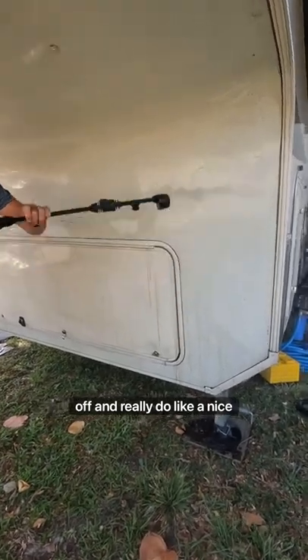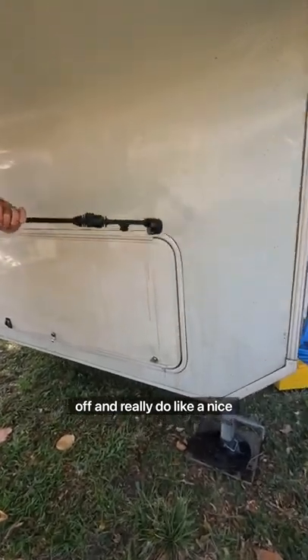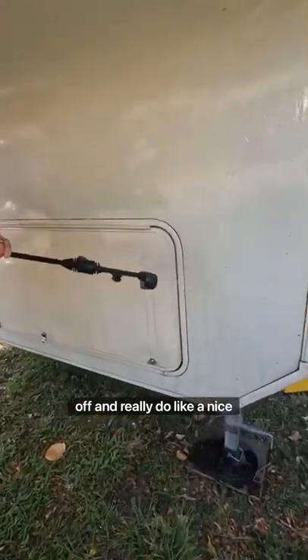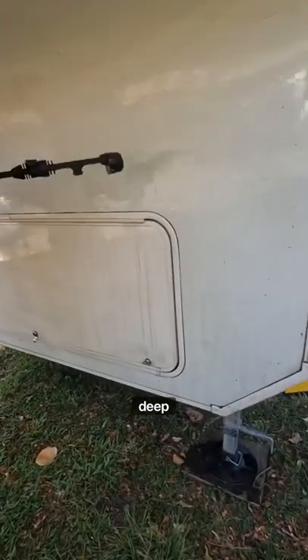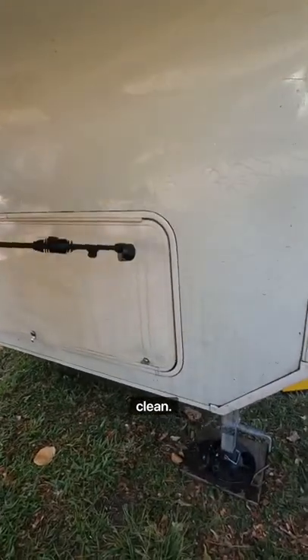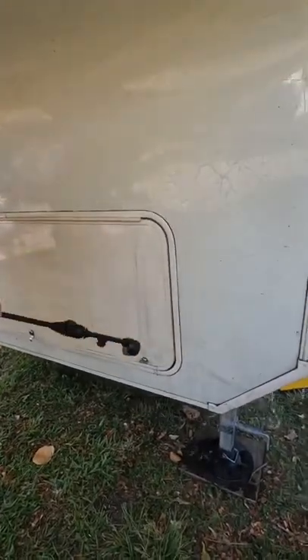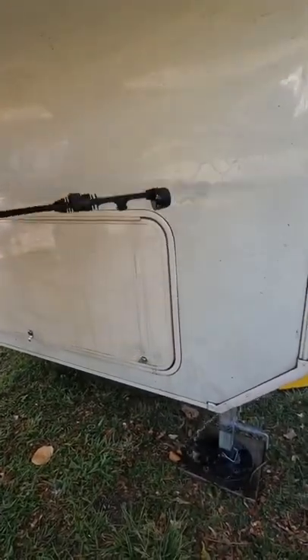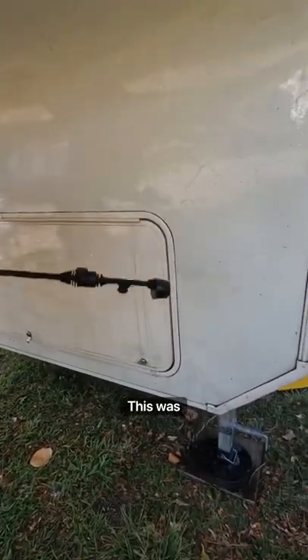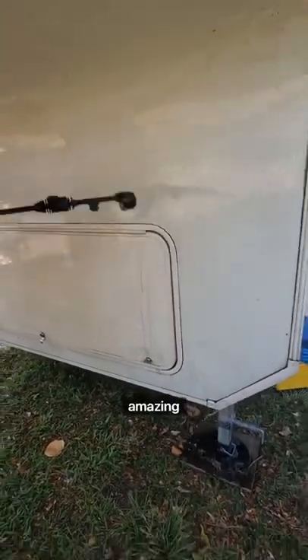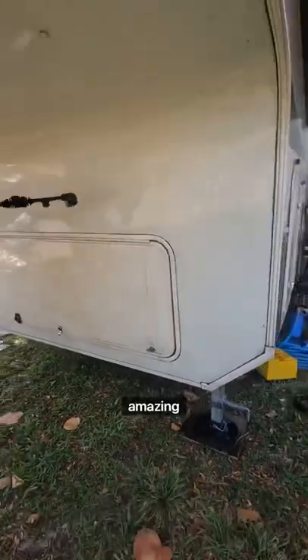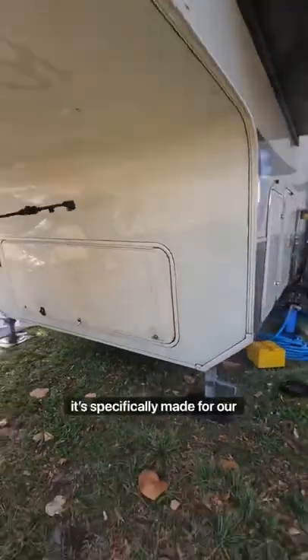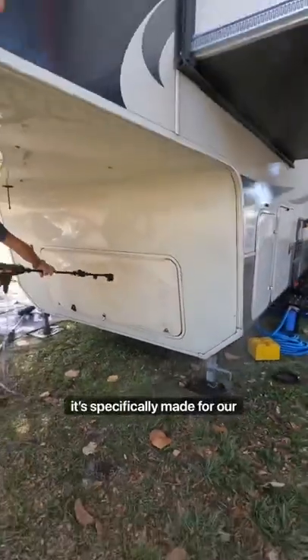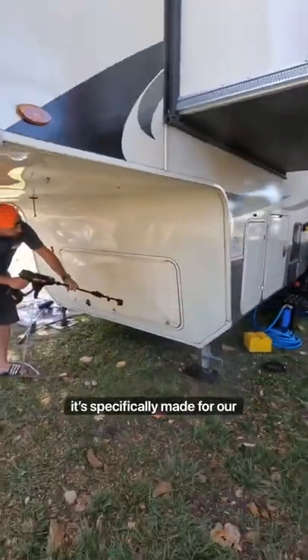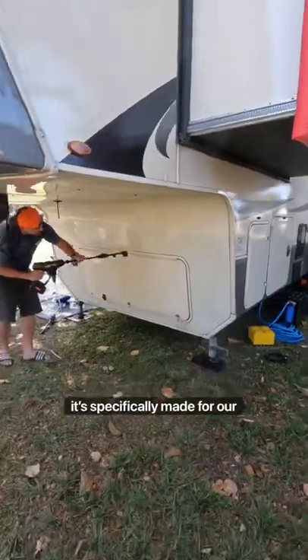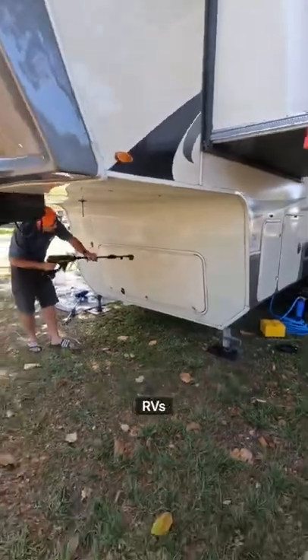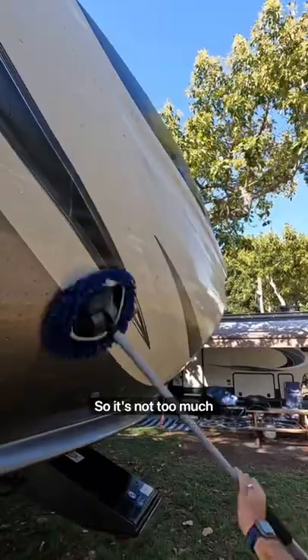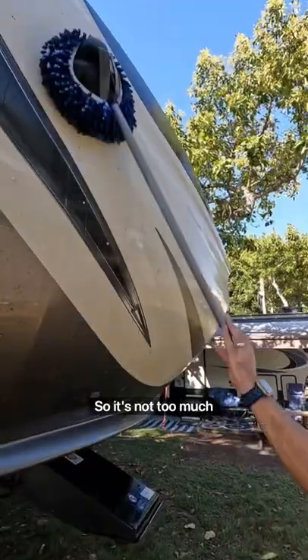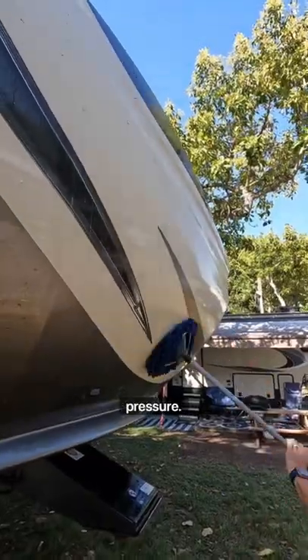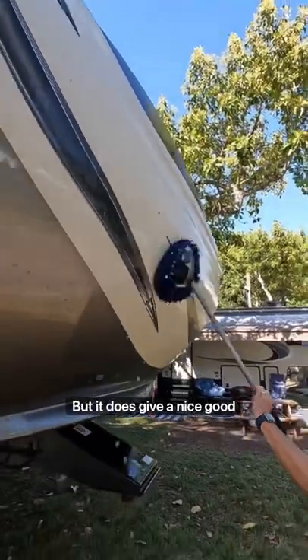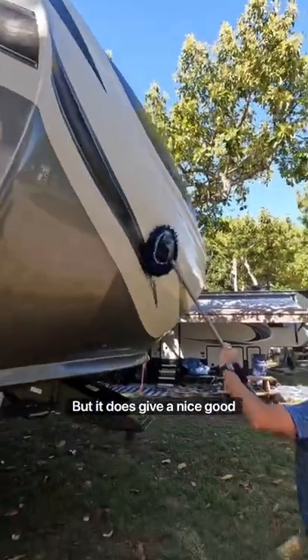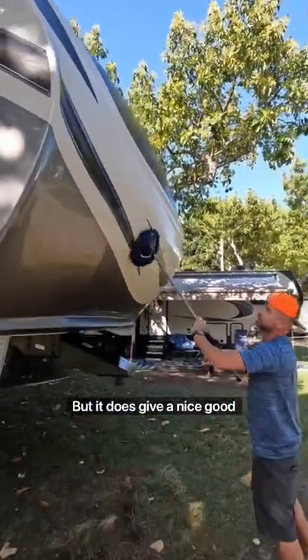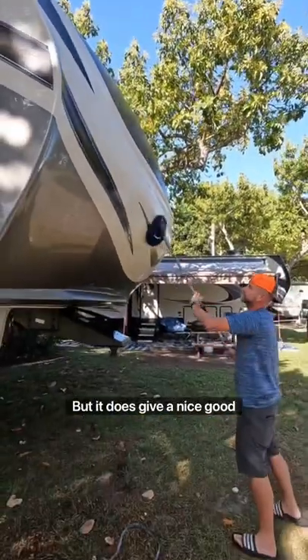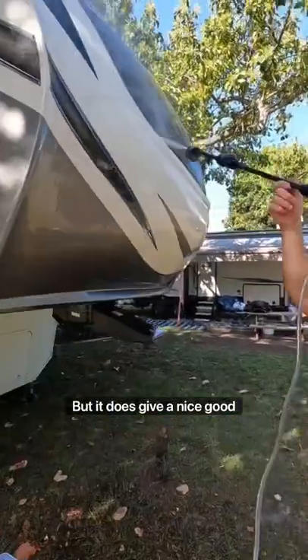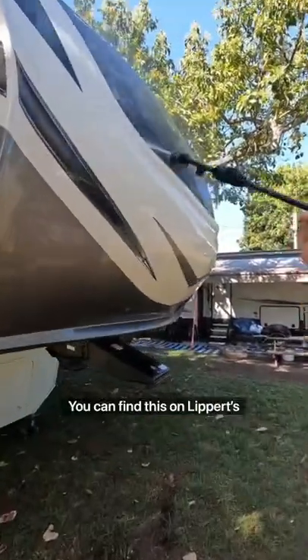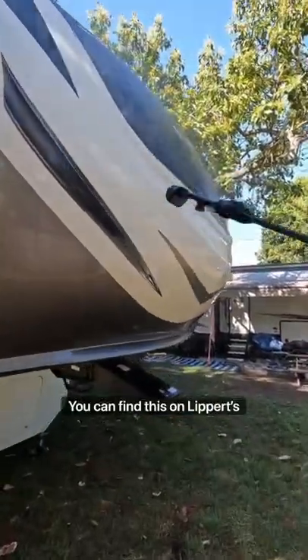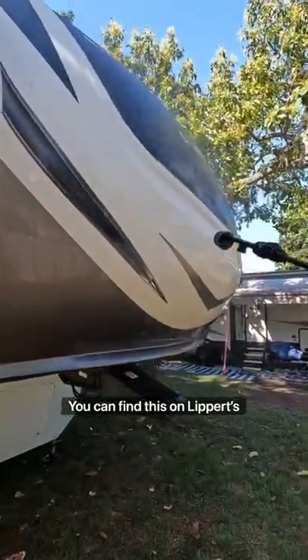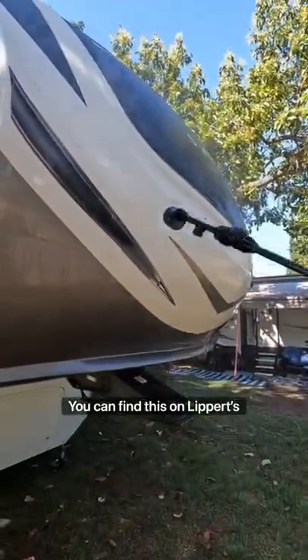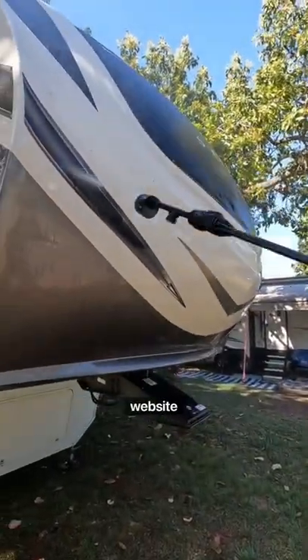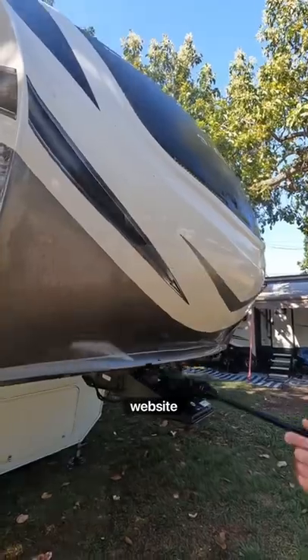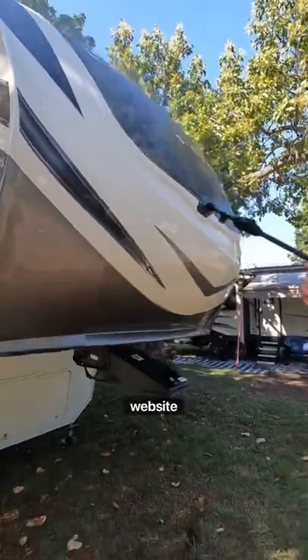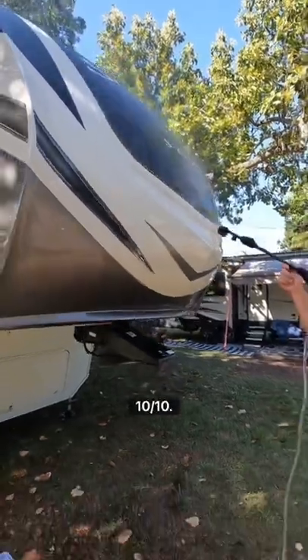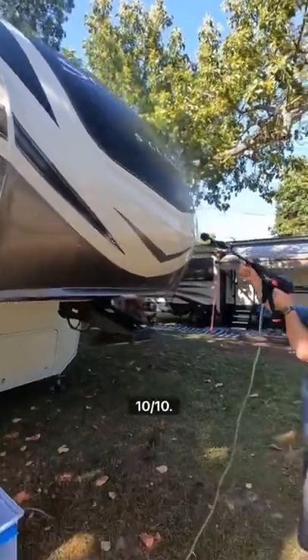This was amazing — it's specifically made for RVs, so it's not too much pressure, but it does give a nice good clean. You can find this on Lippert's website. 10 out of 10.